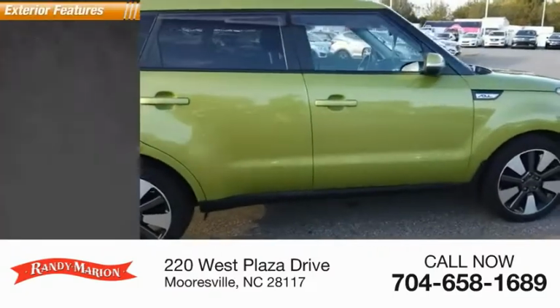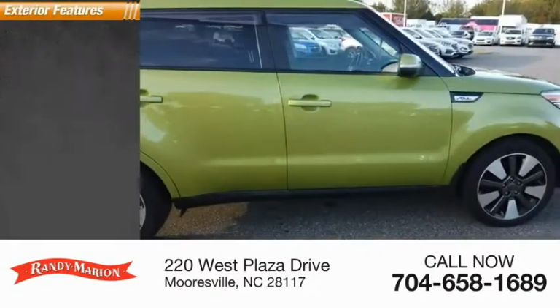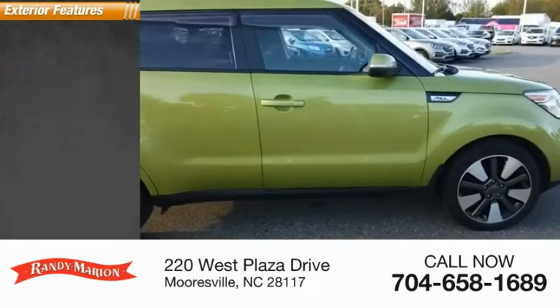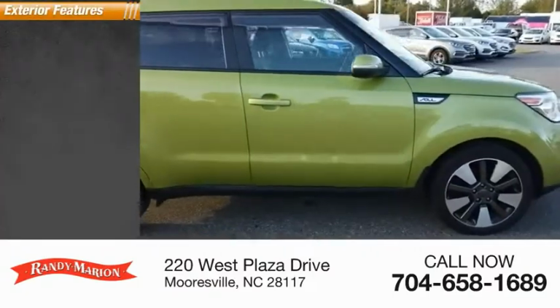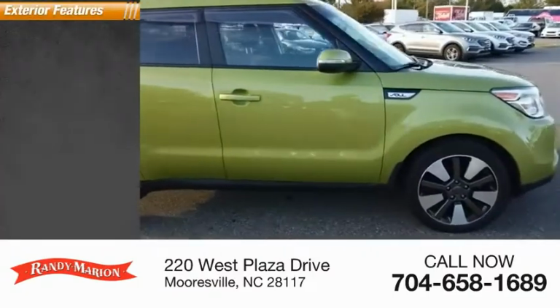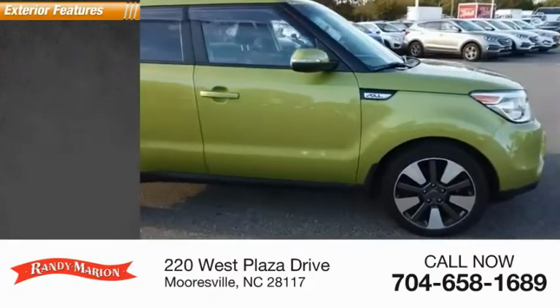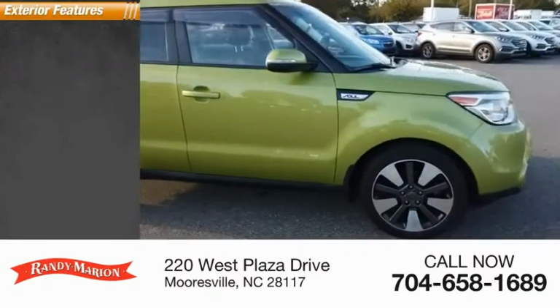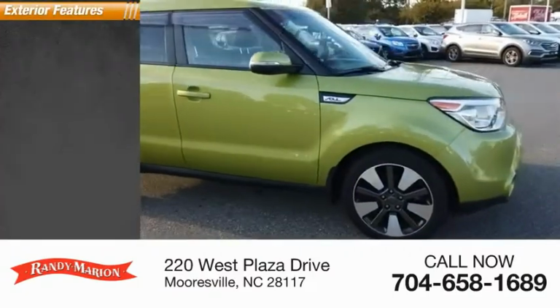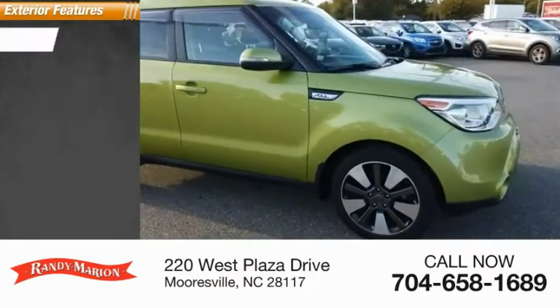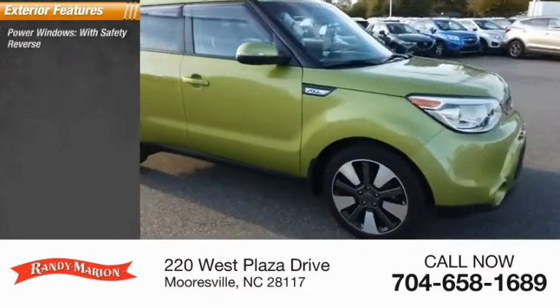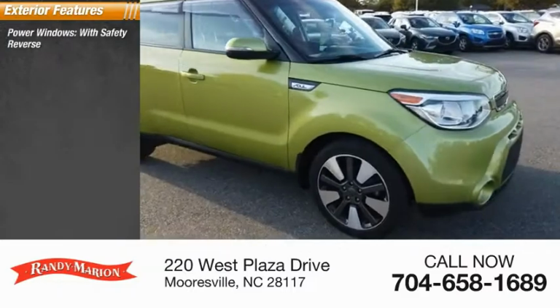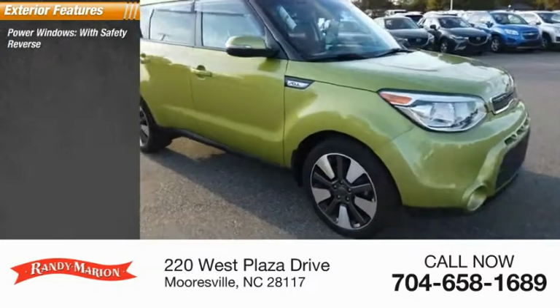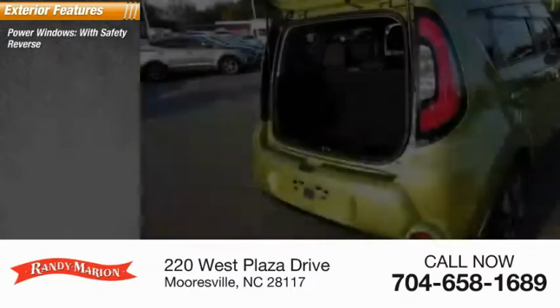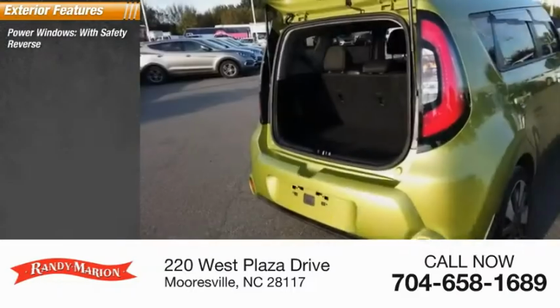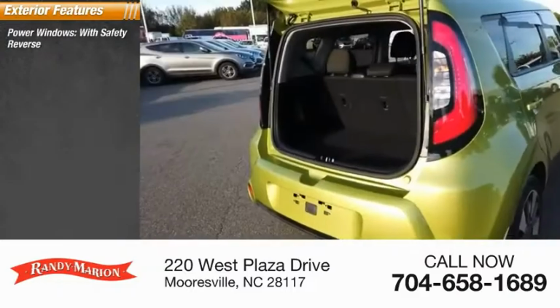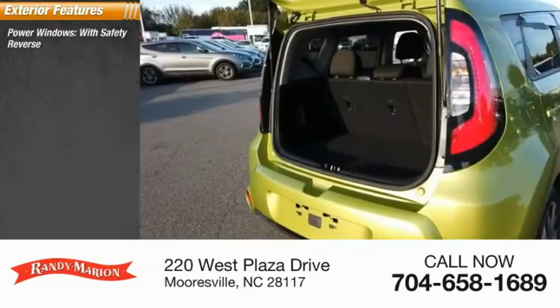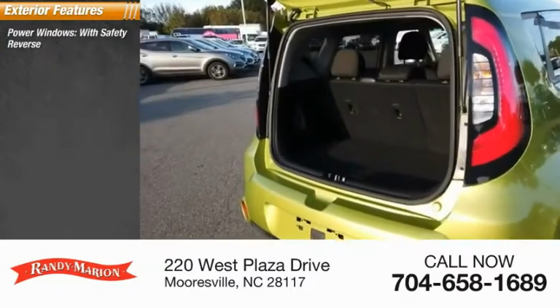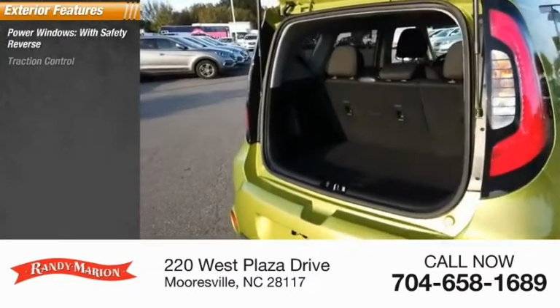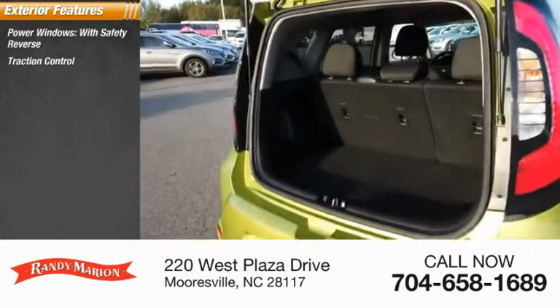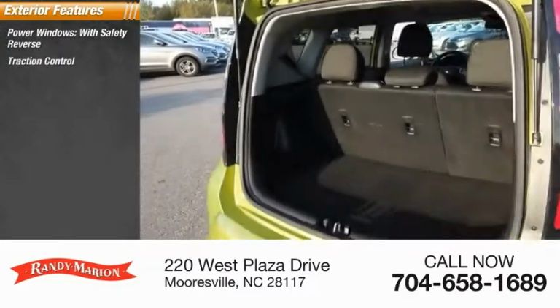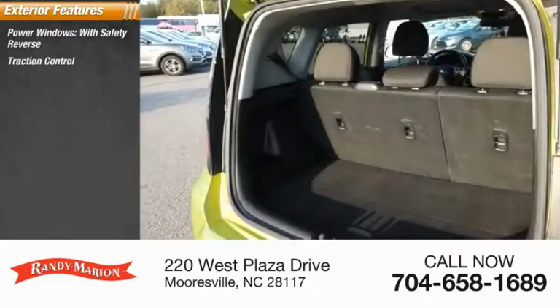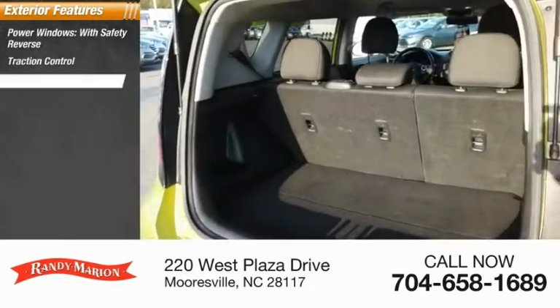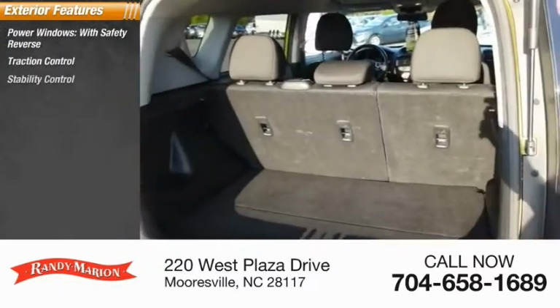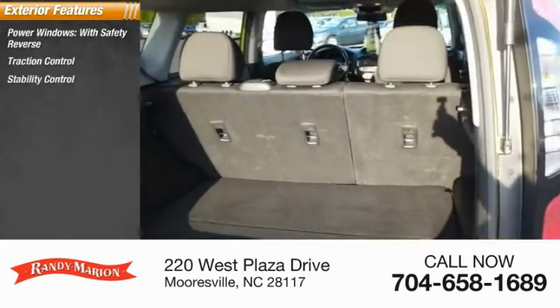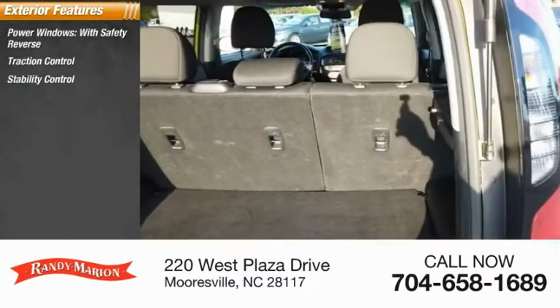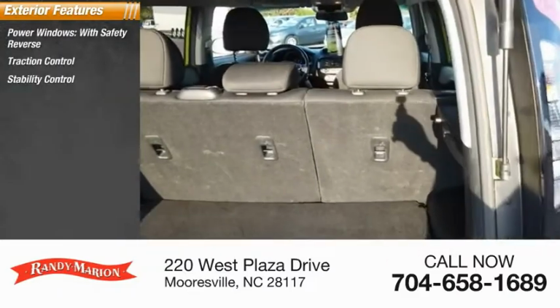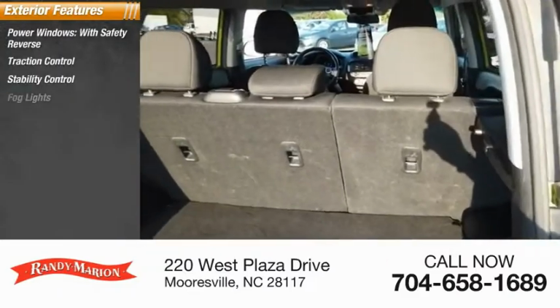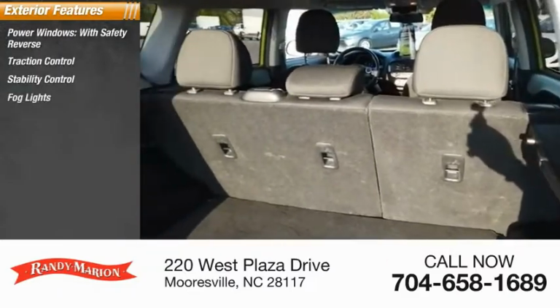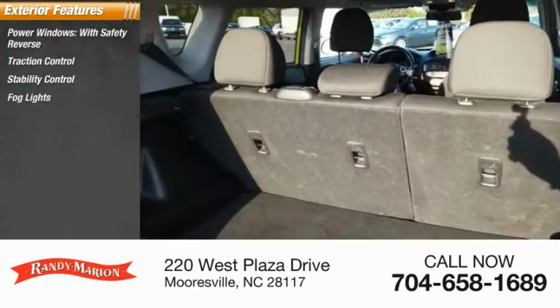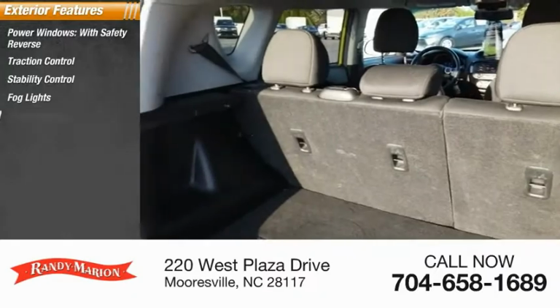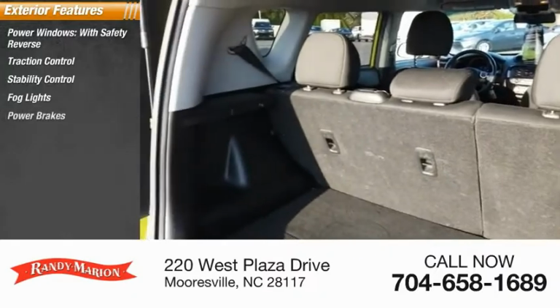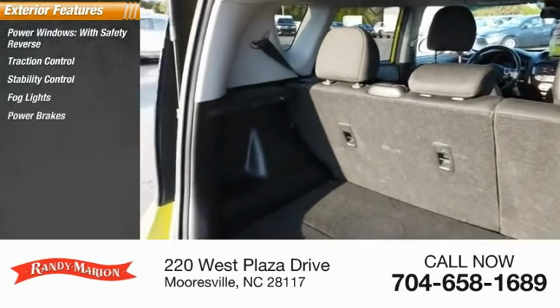Here are some of this vehicle's great options: power traction control, stability control, fog lights, power brakes.